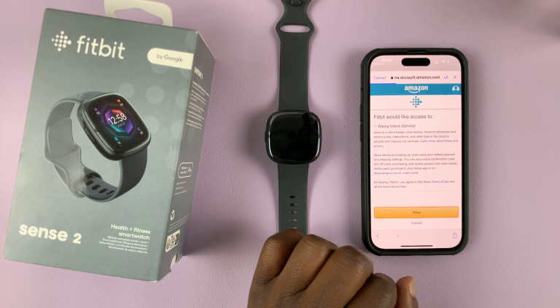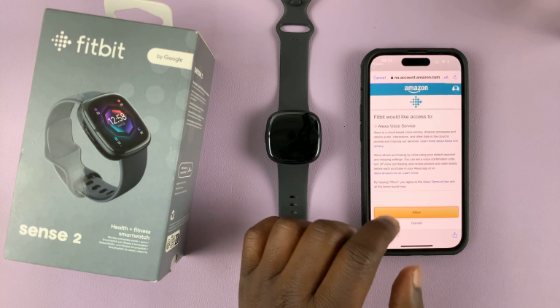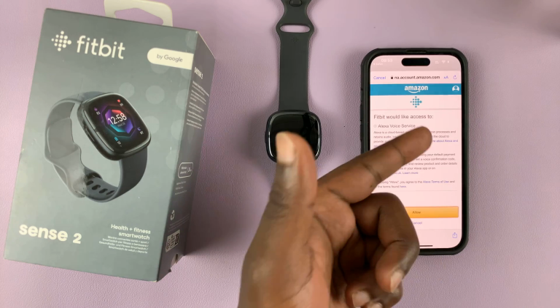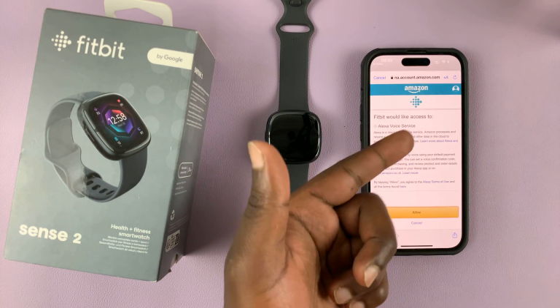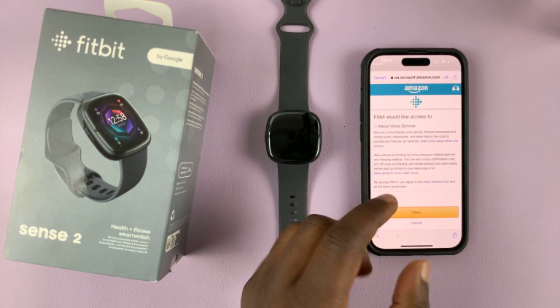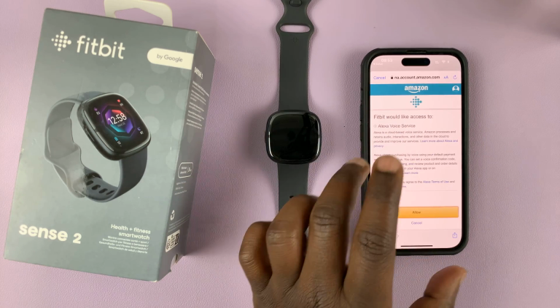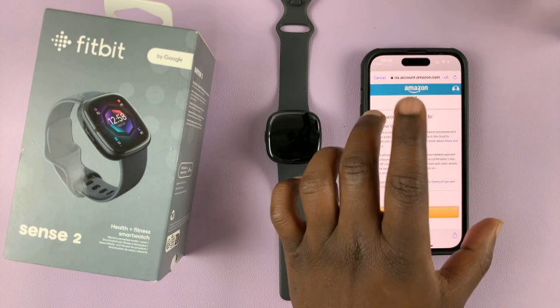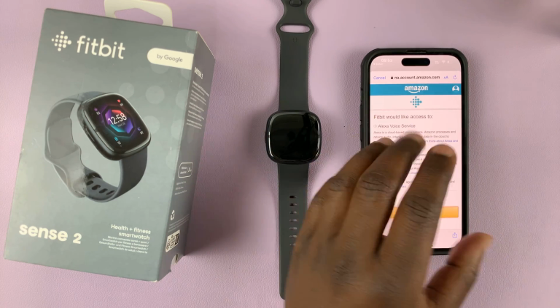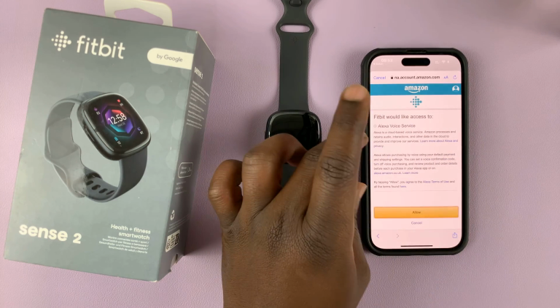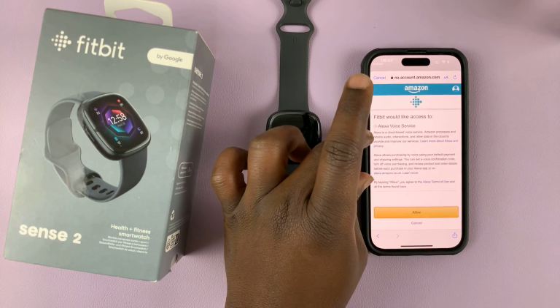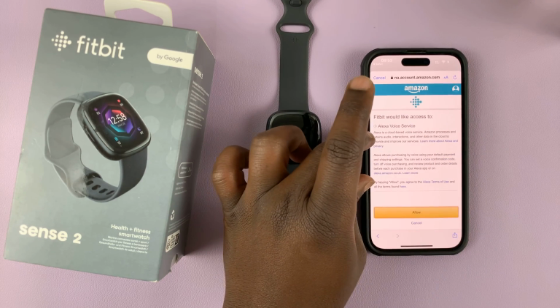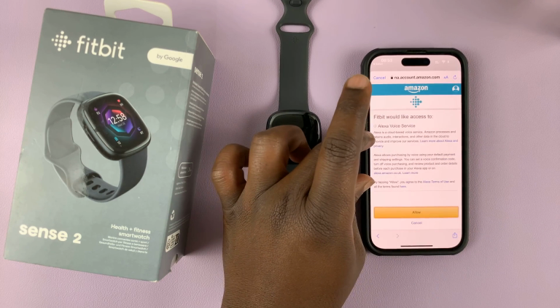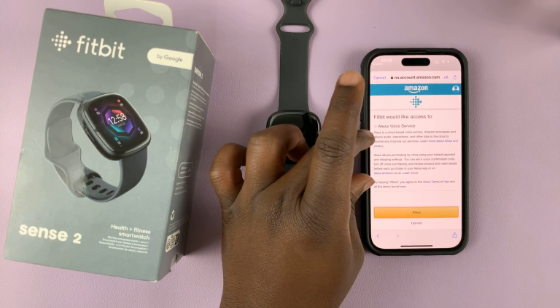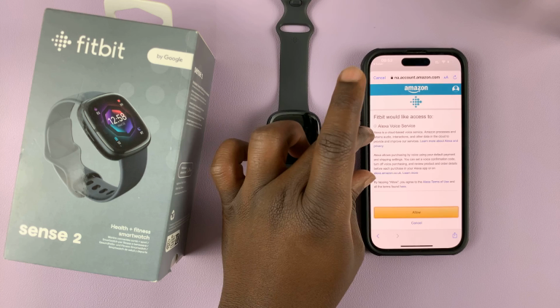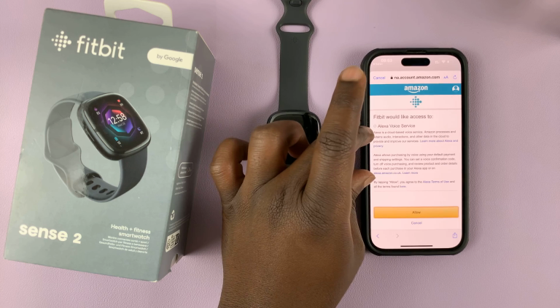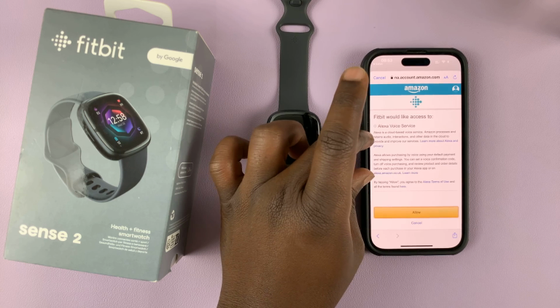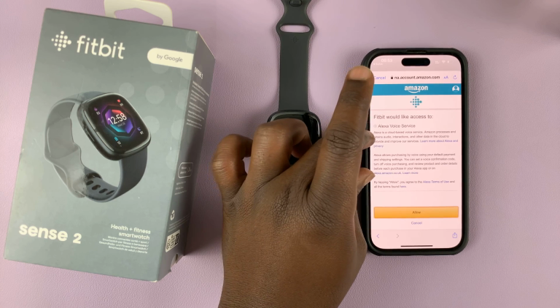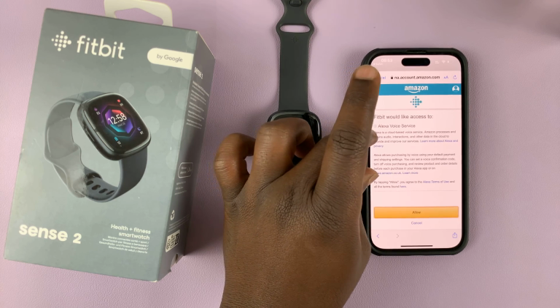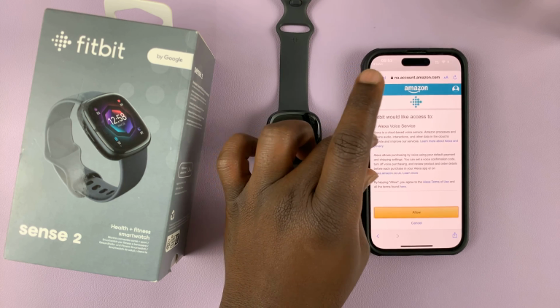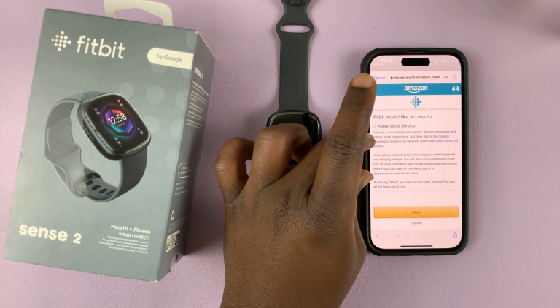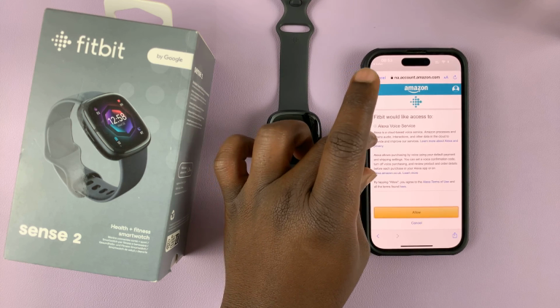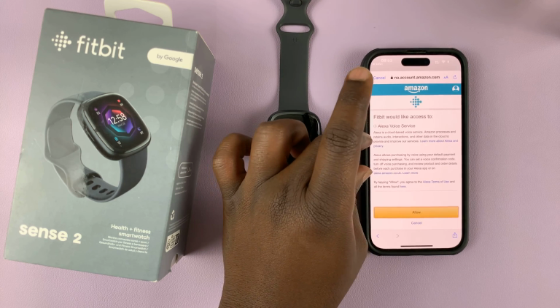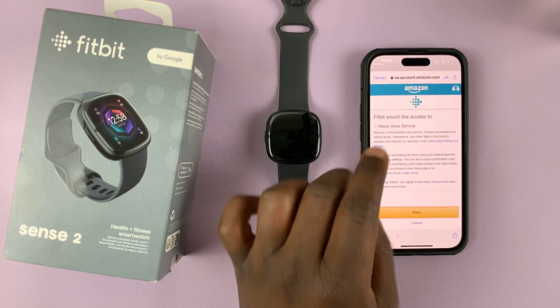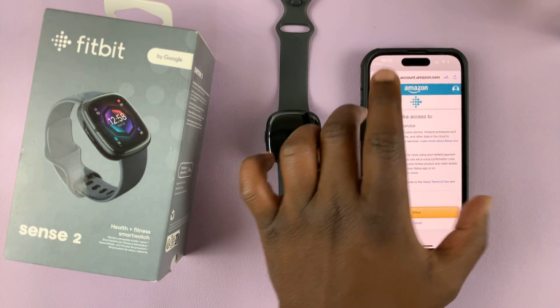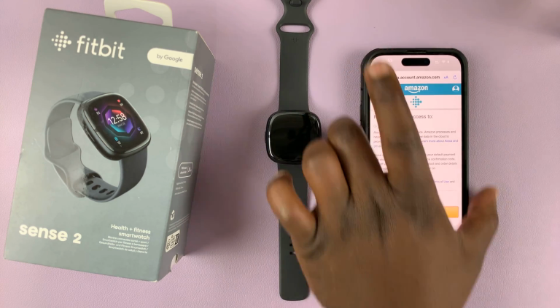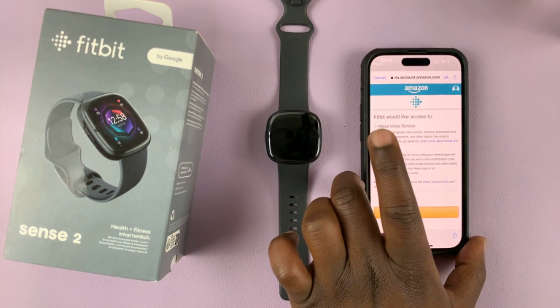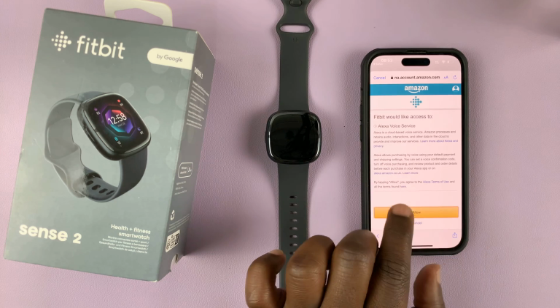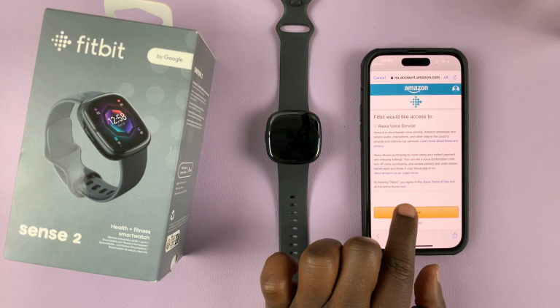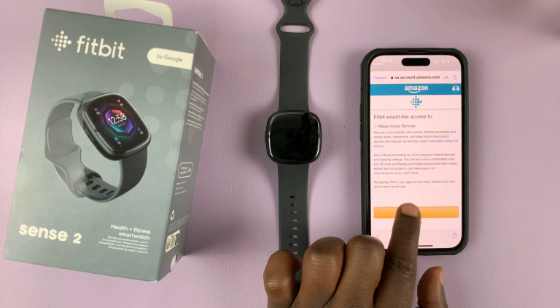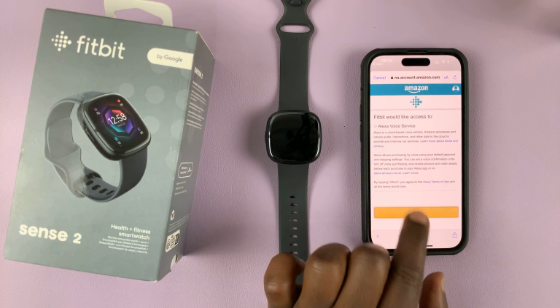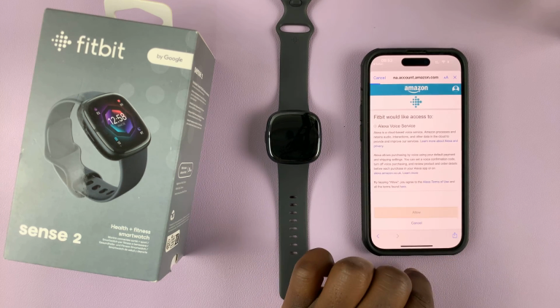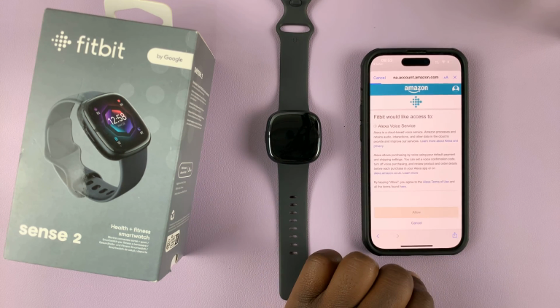Since I'm already signed into my account, what's going to happen is it will present you with a page where you can sign in with your Amazon account. Once you sign in, it should take you to a page where you can go ahead and tap on Allow.